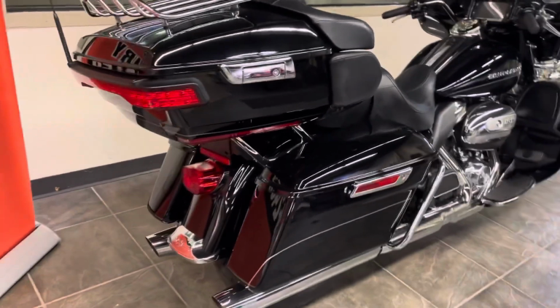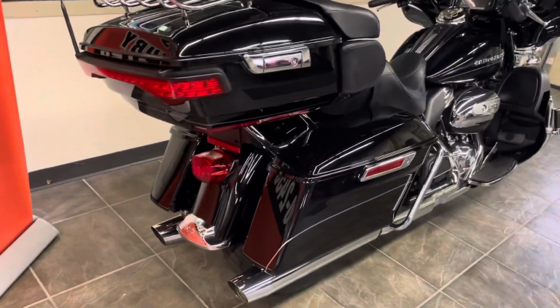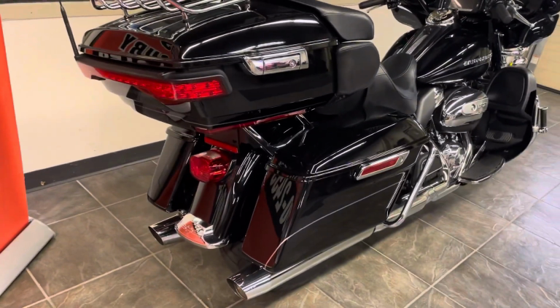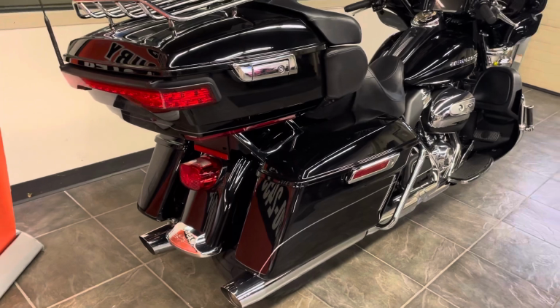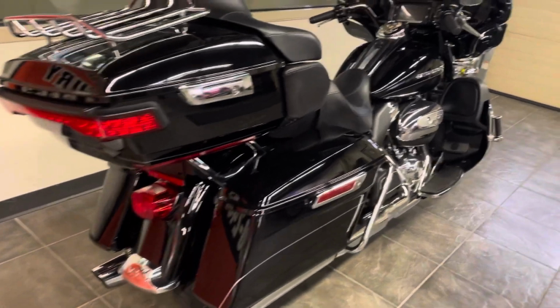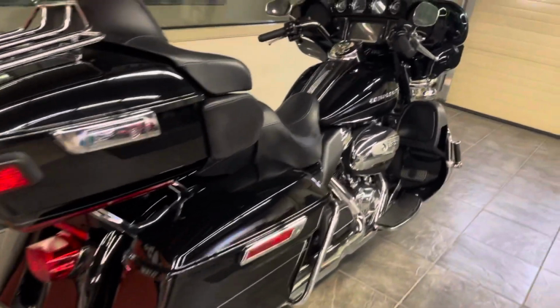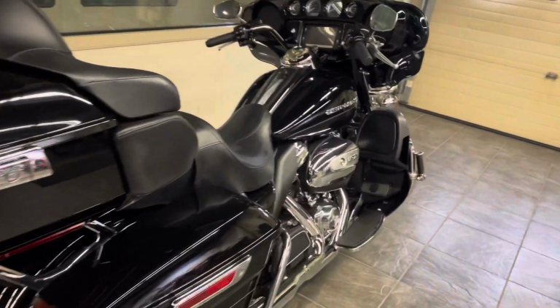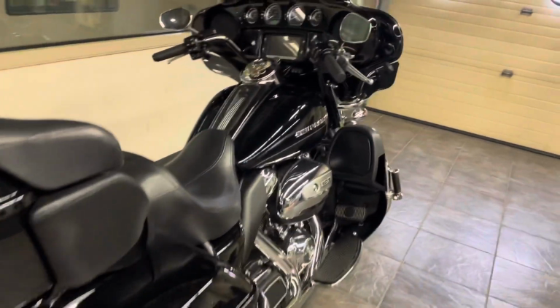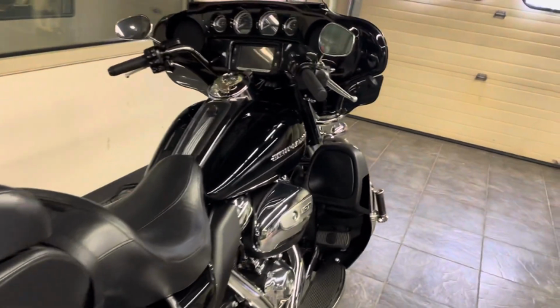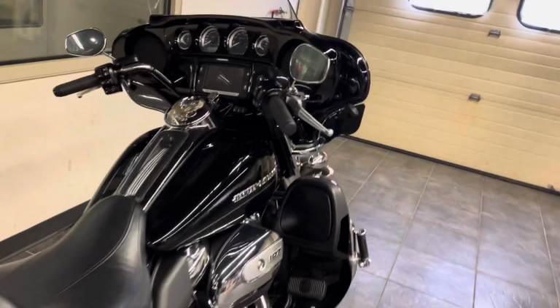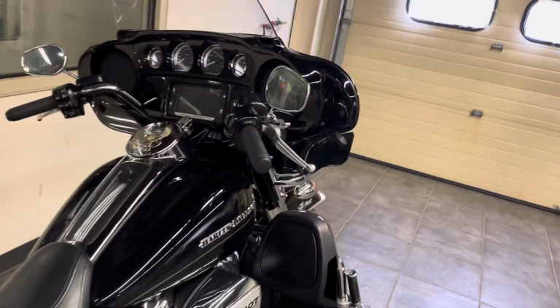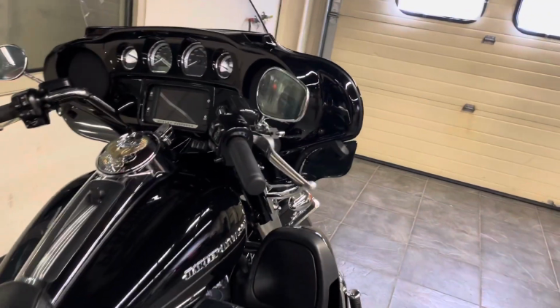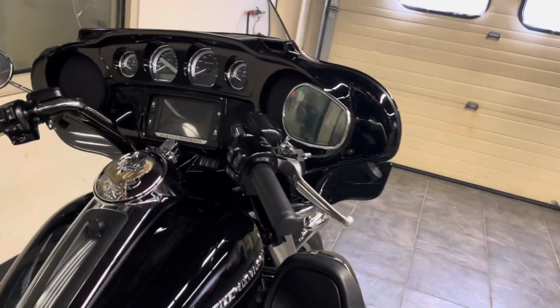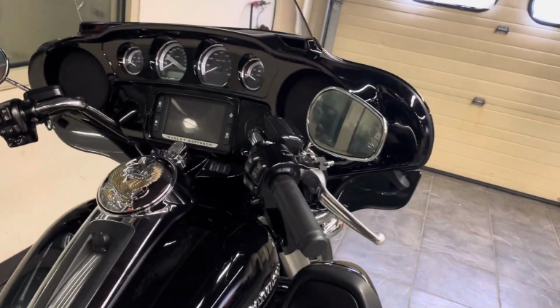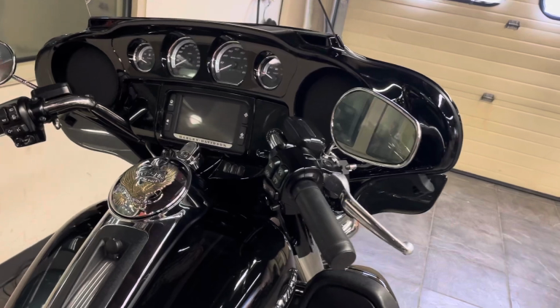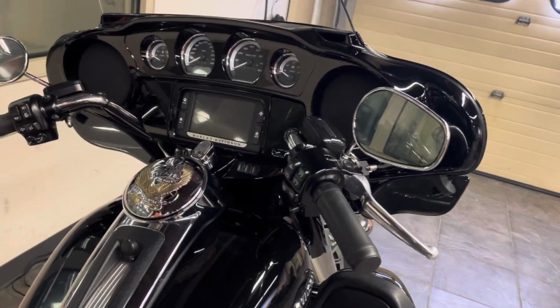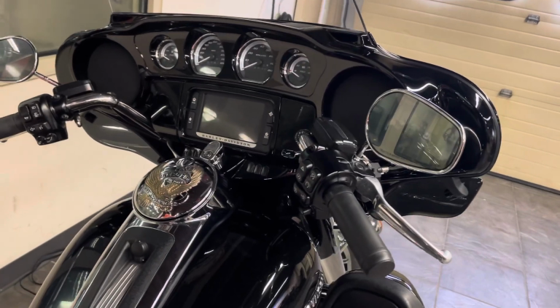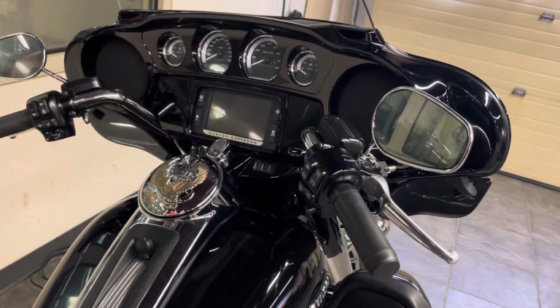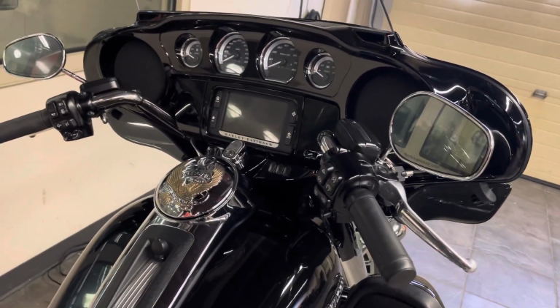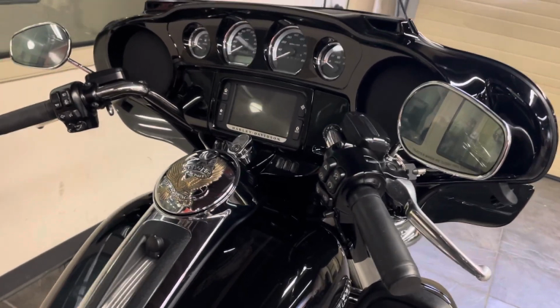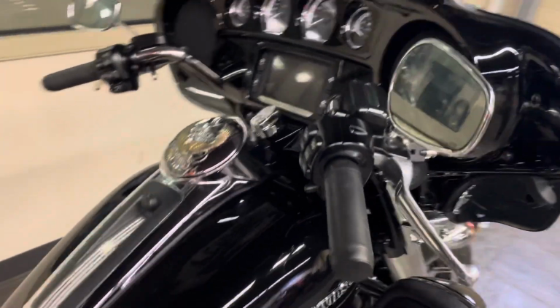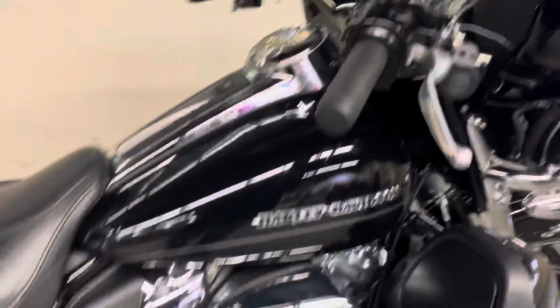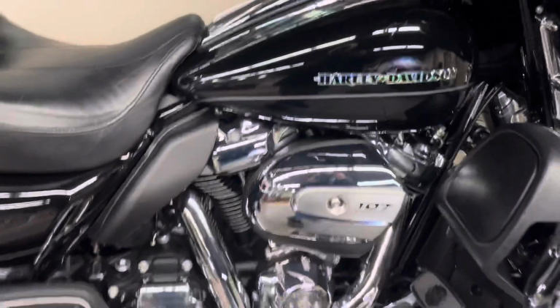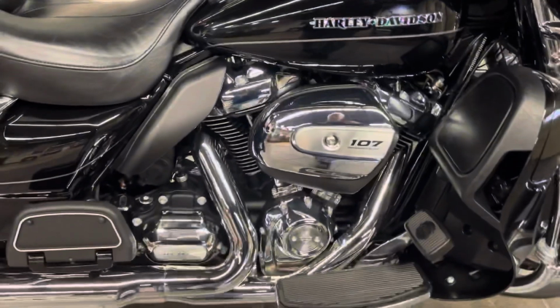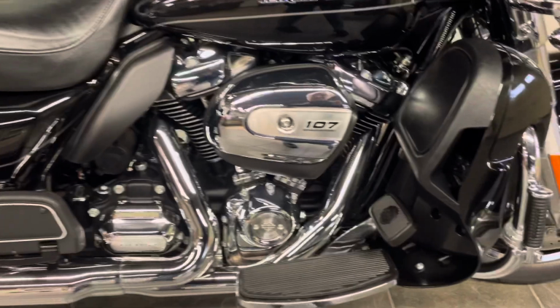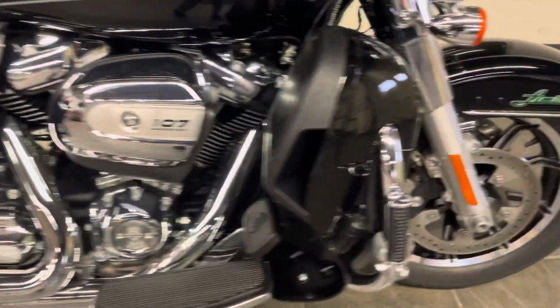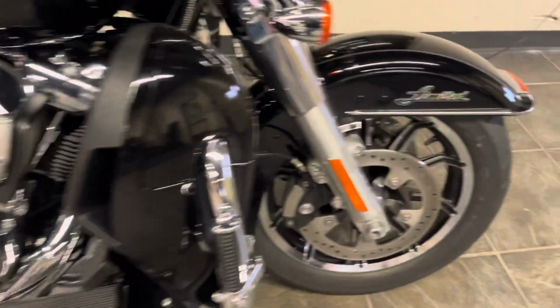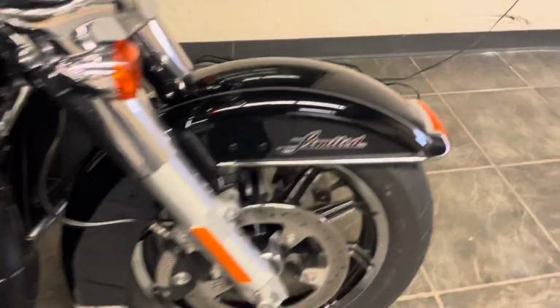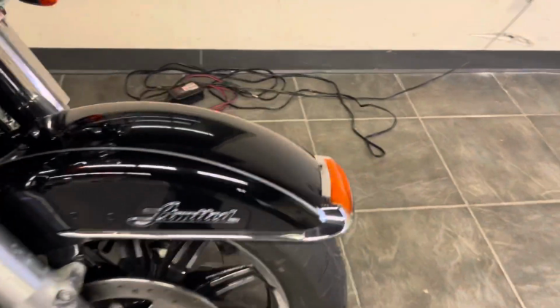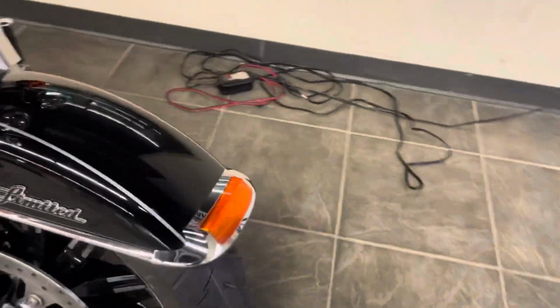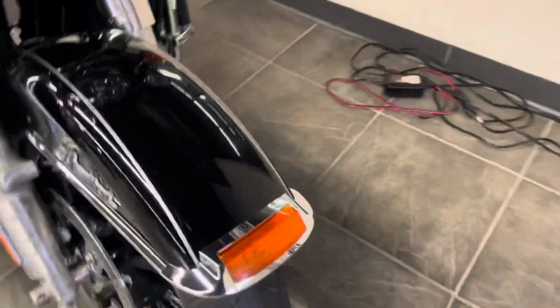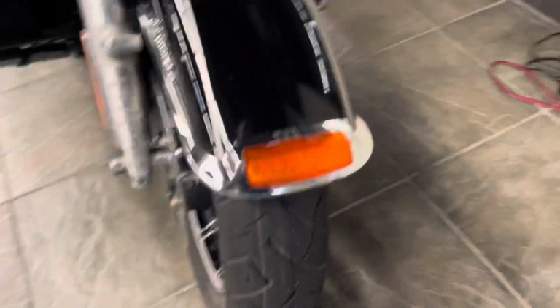This motorcycle, like I said, comes with the factory certified pre-owned, which gives you a one-year powertrain warranty. We've got heated hand grips, we've got the M8 engine. She's ready to ride — brand new tires.